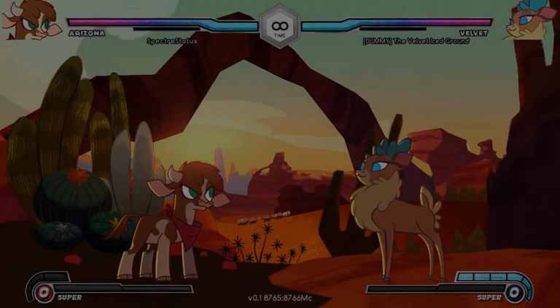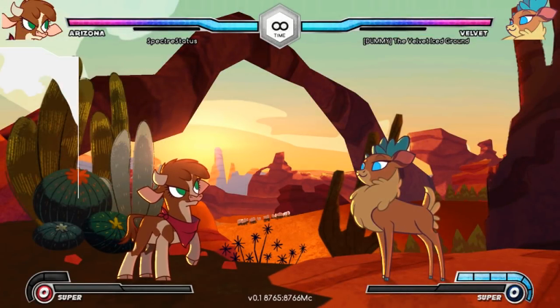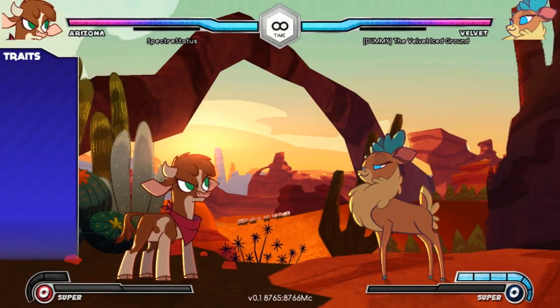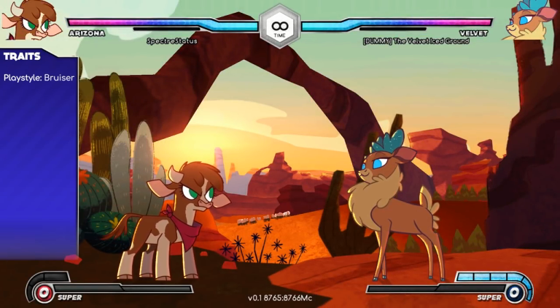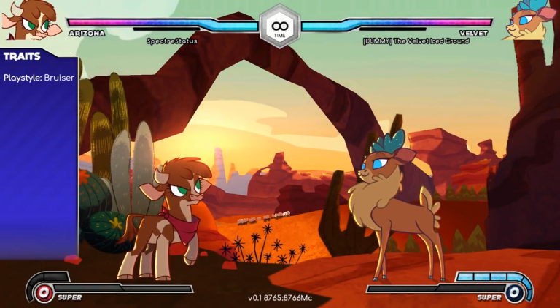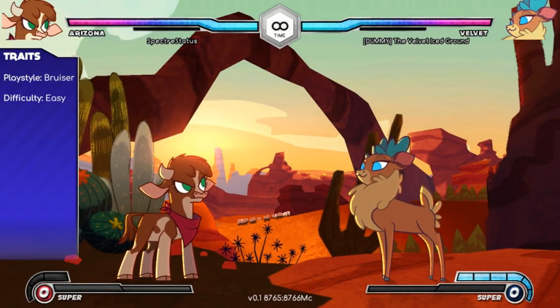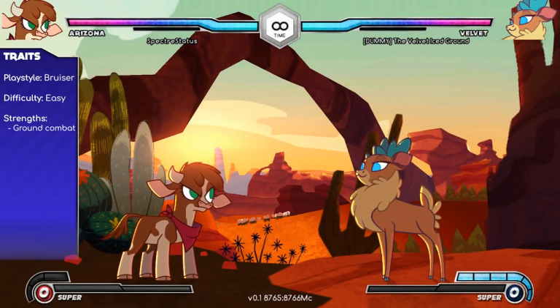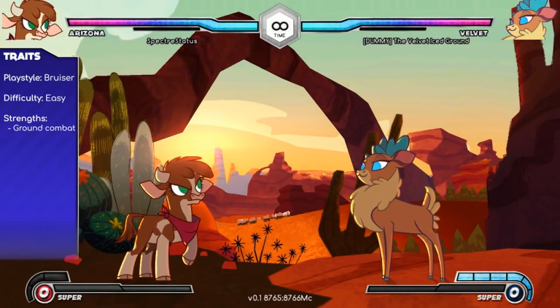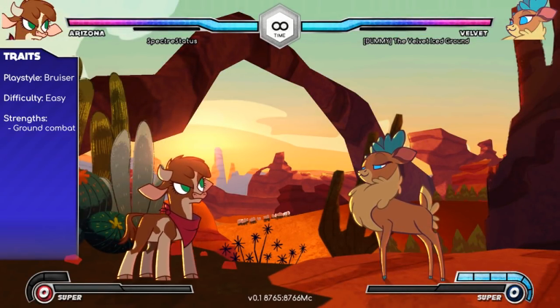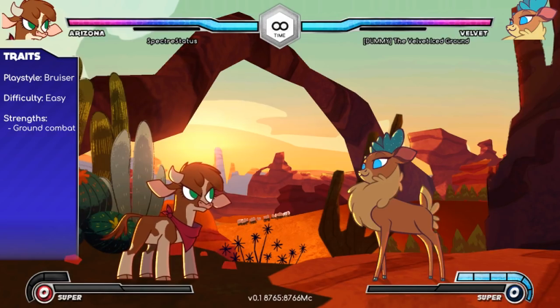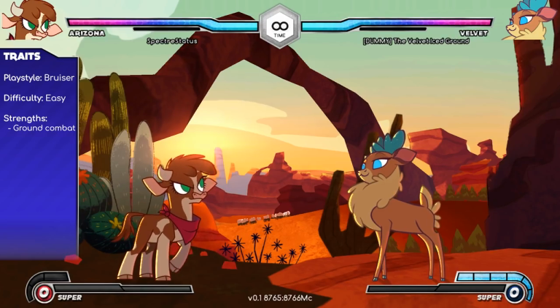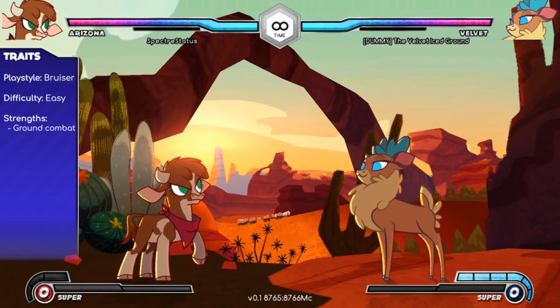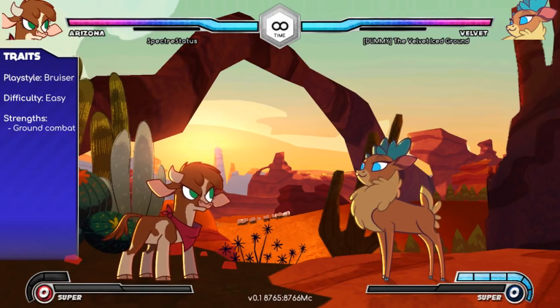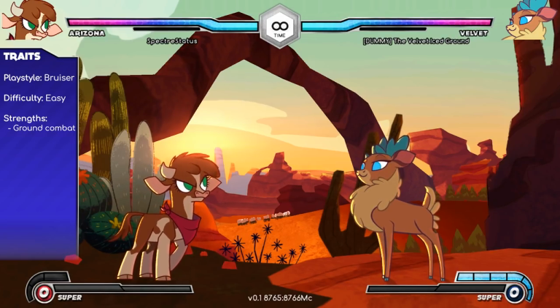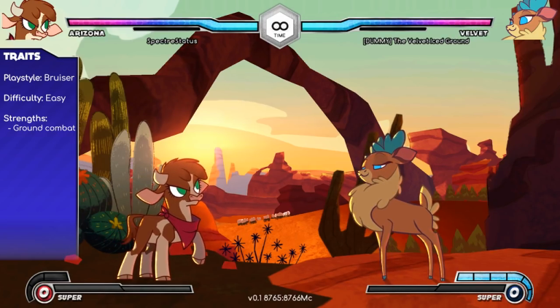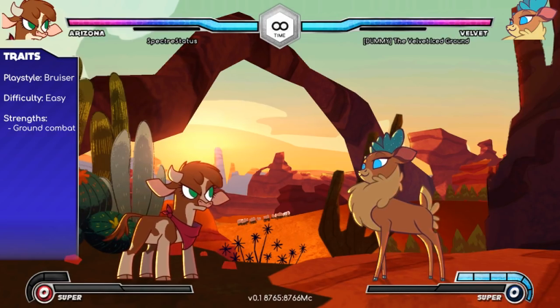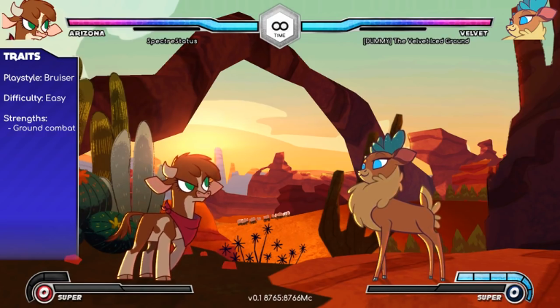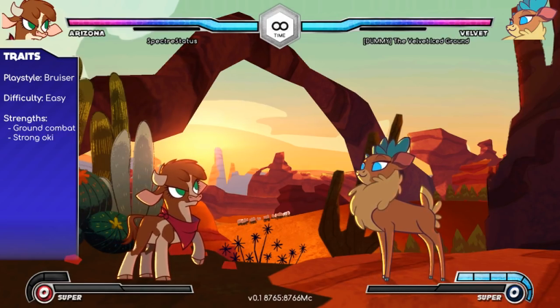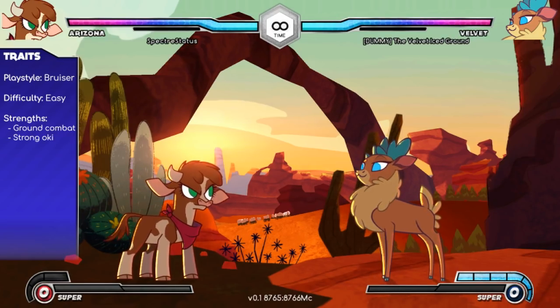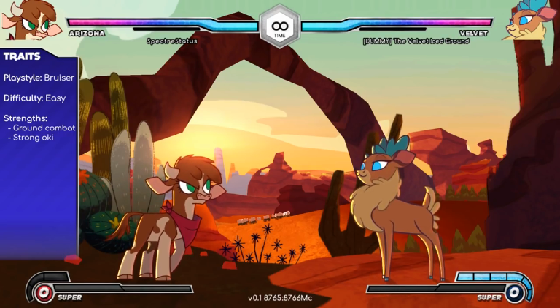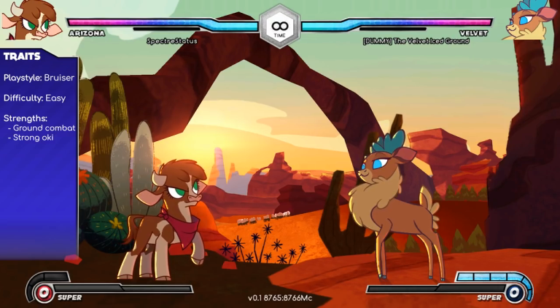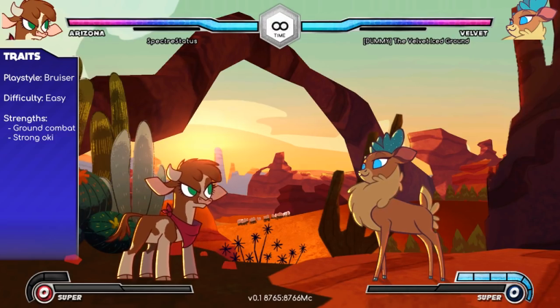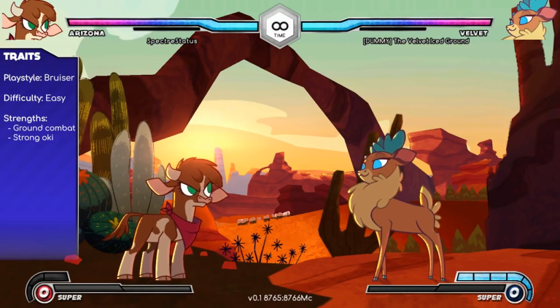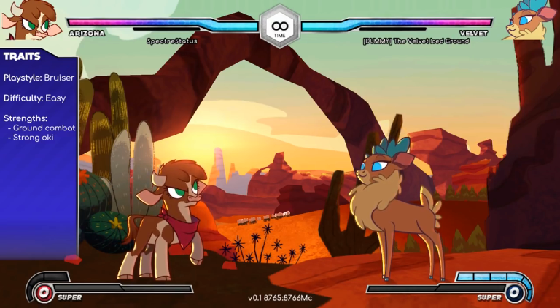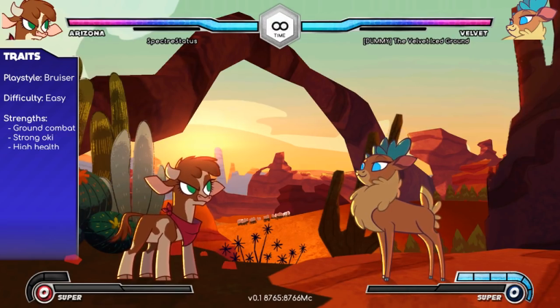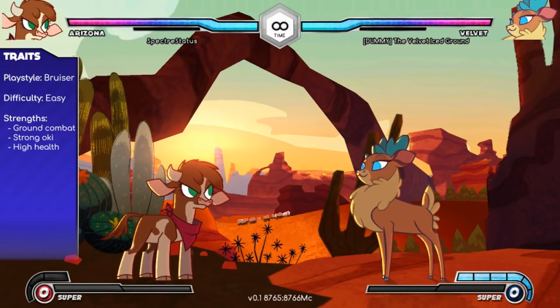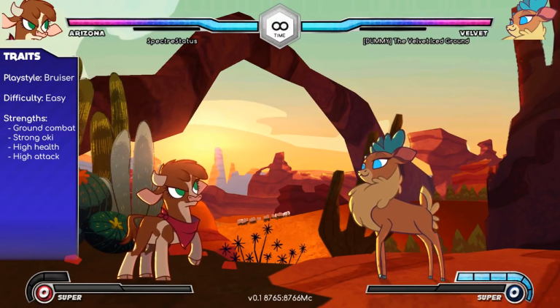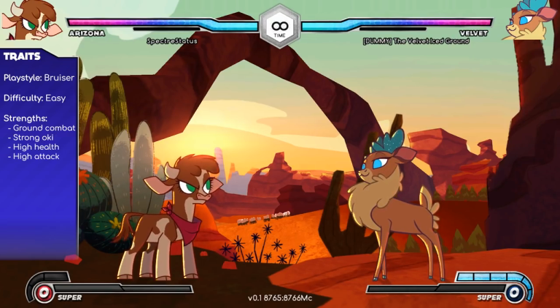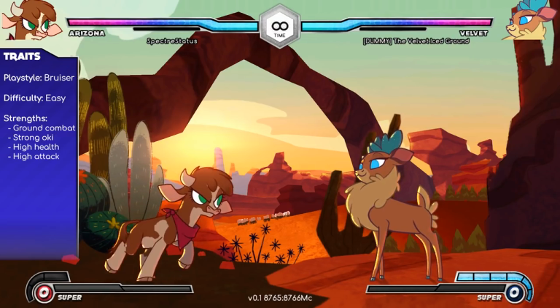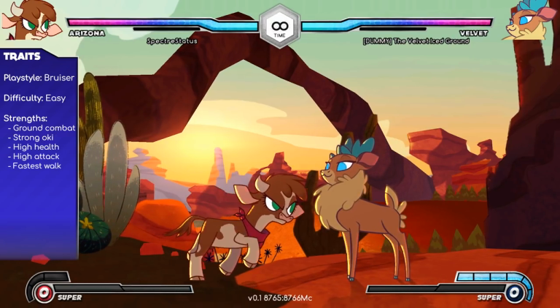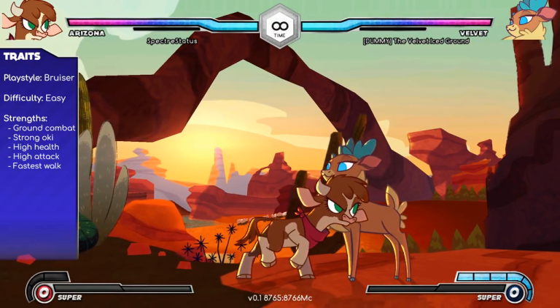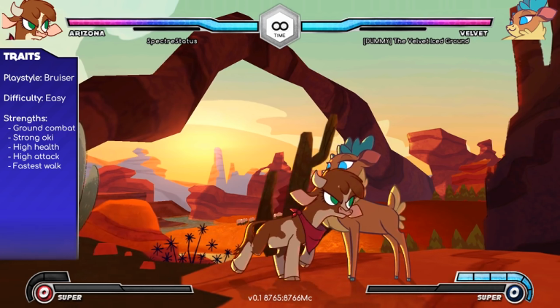Arizona is a melee powerhouse focused on ground-based combat. If you like to get in people's faces, hit them hard, and apply oppressive wake-up pressure, Arizona's your girl. She has high health, high attack power, and the fastest walk speed in the game.